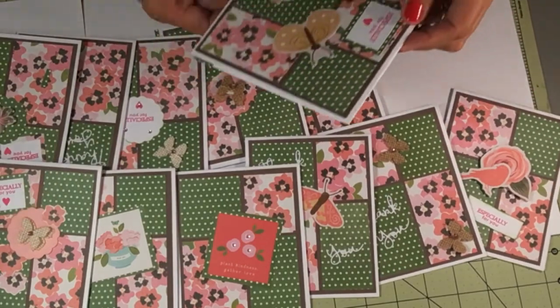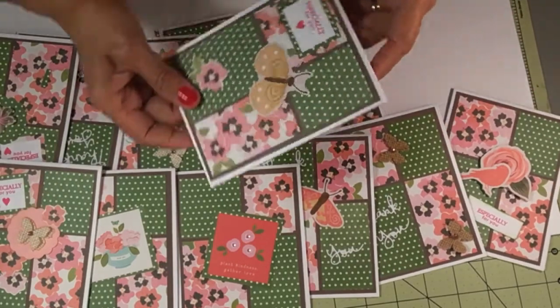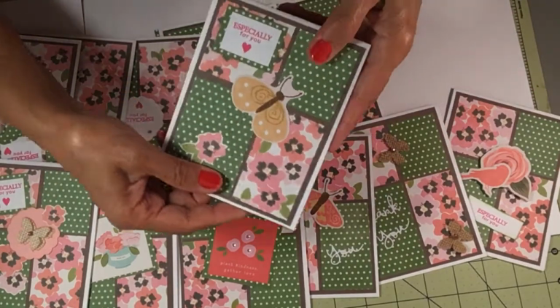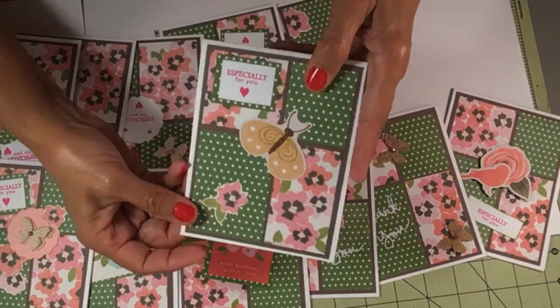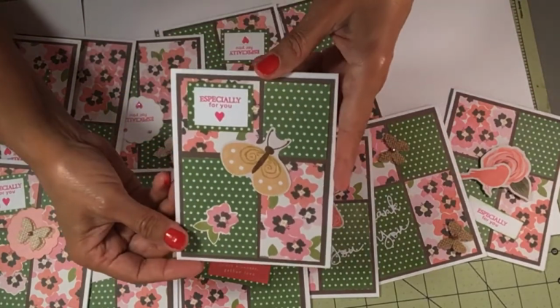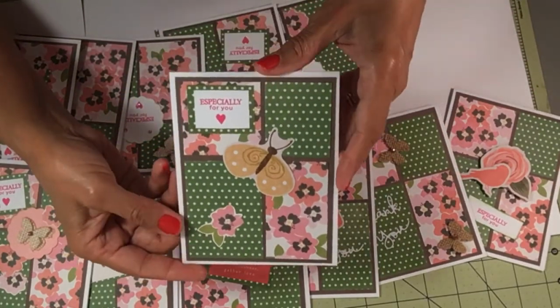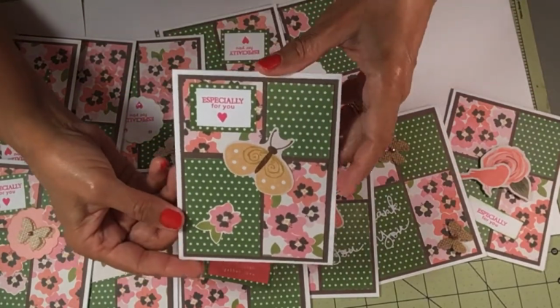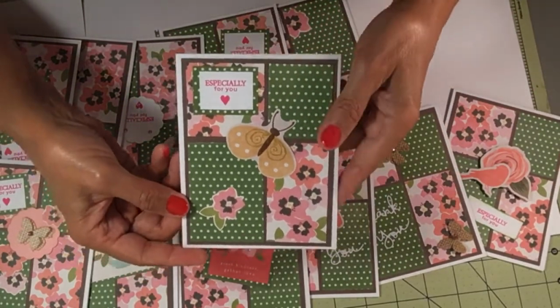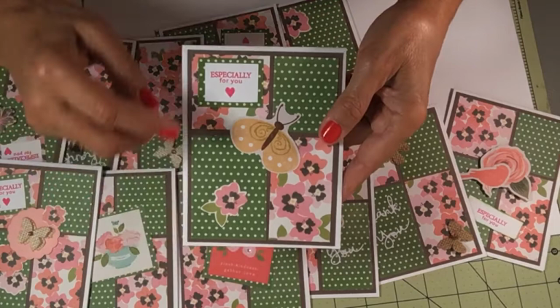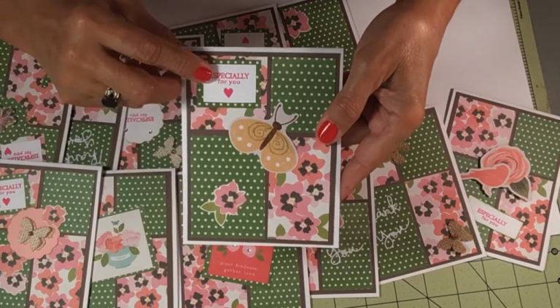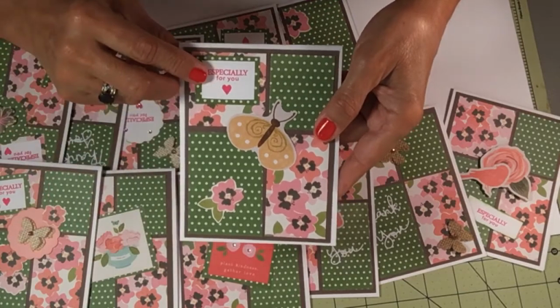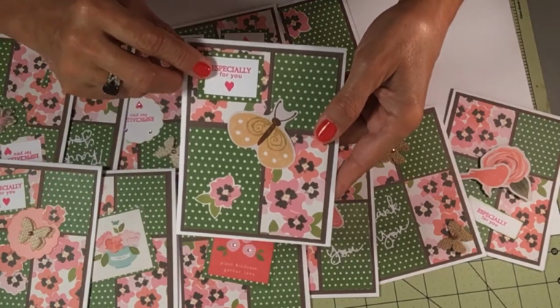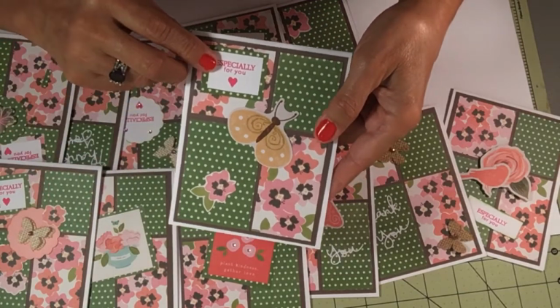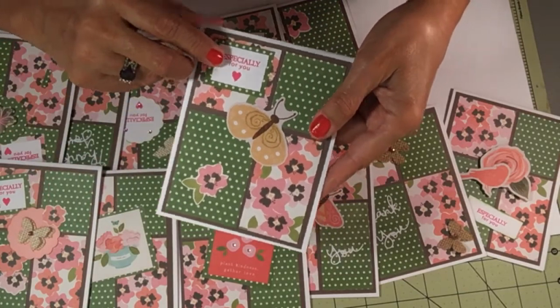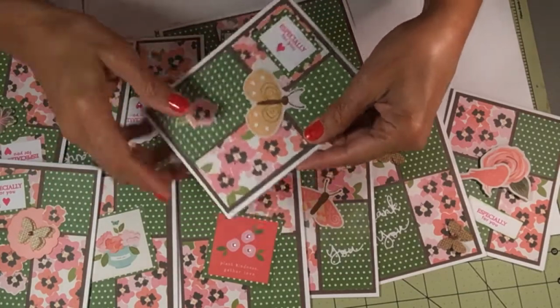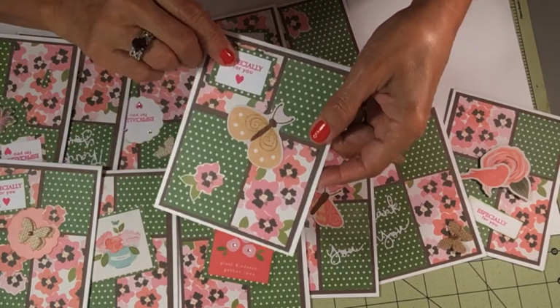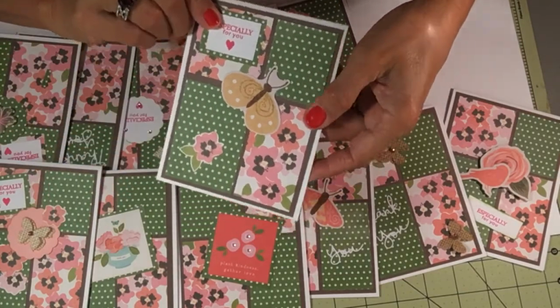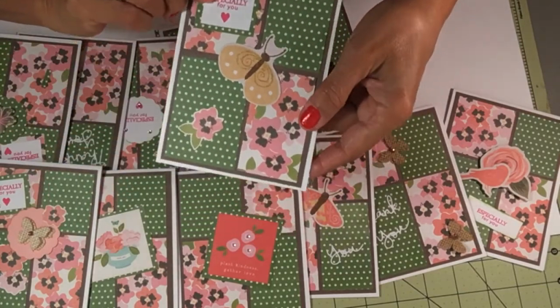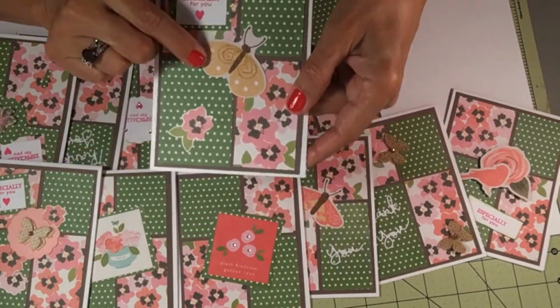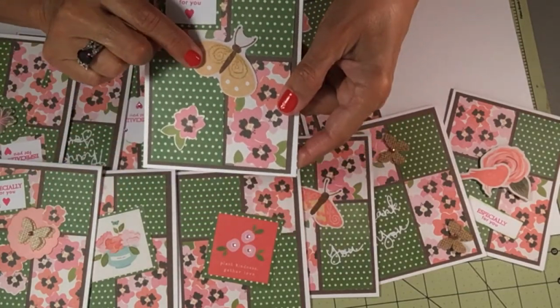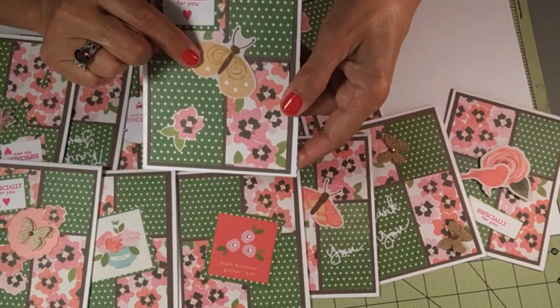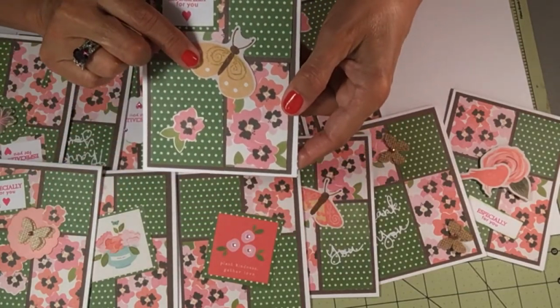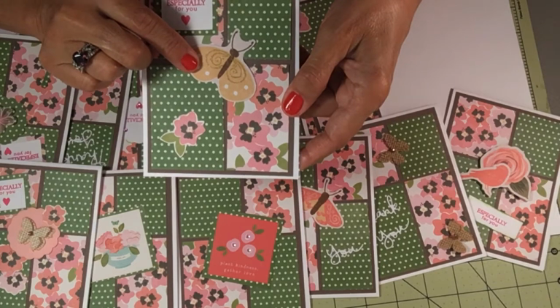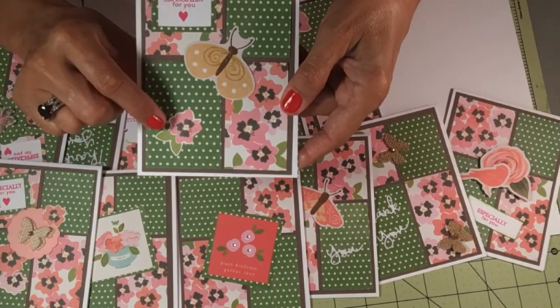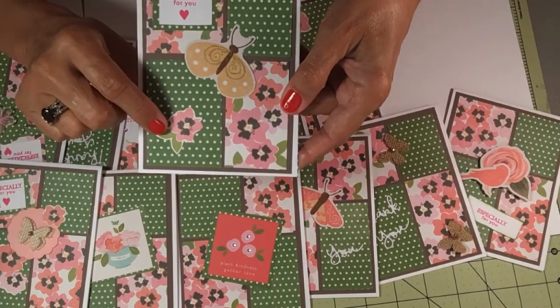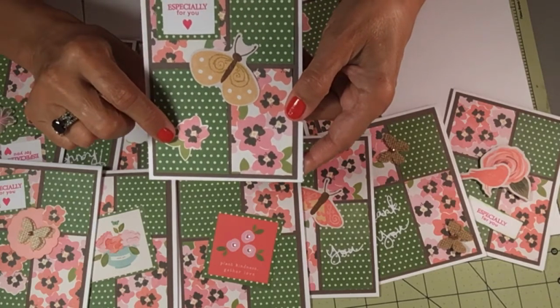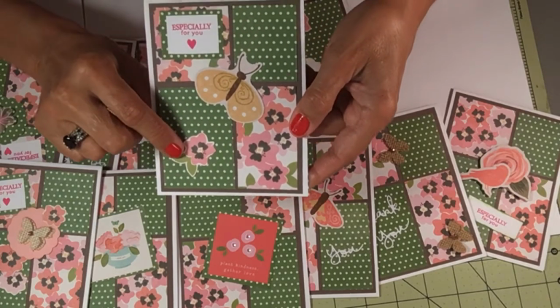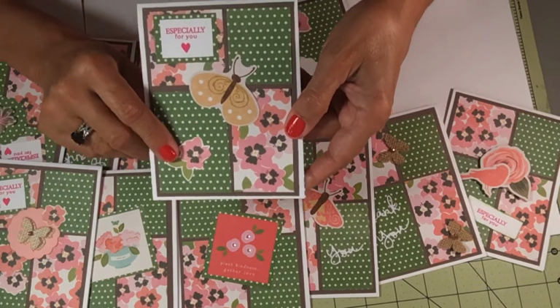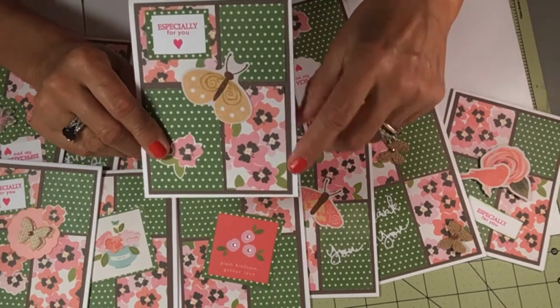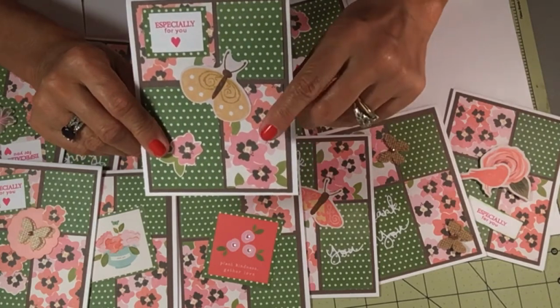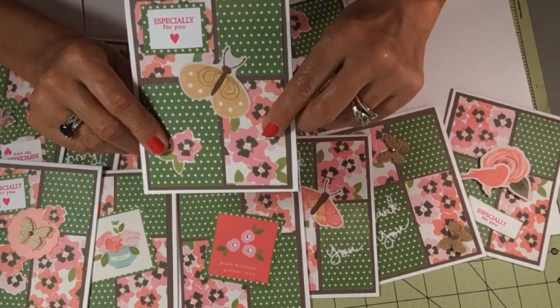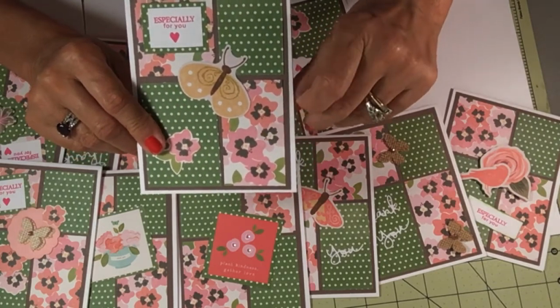This one also says 'especially for you' — I put it in the top left corner. That sentiment is from Bow Bunny, and I fussy cut this from the pattern paper.